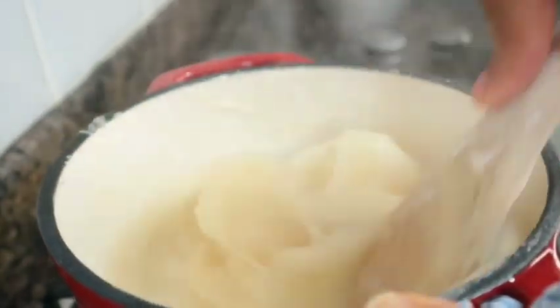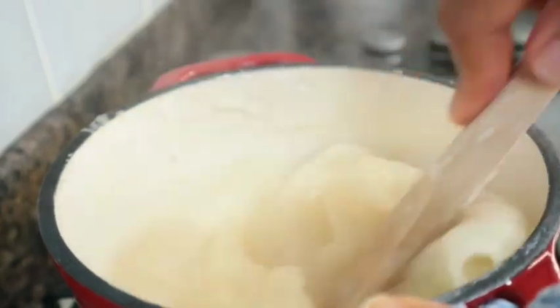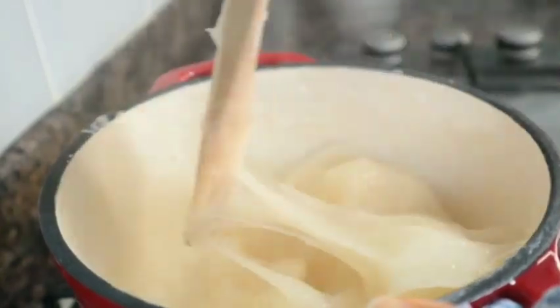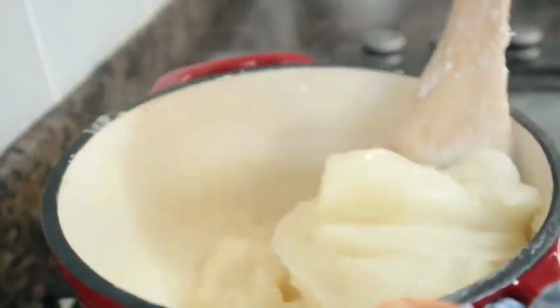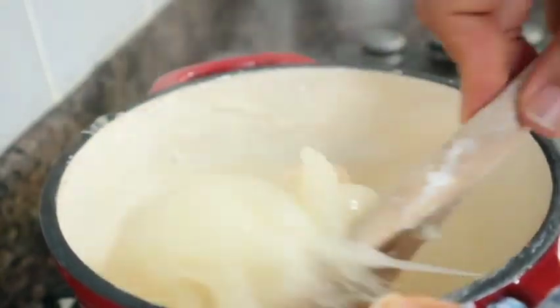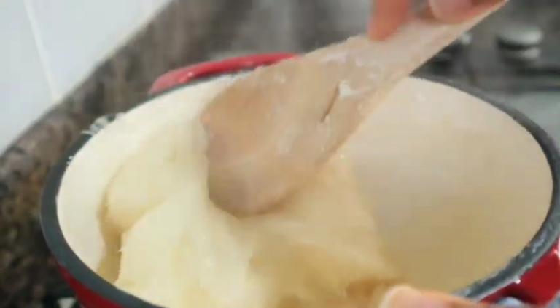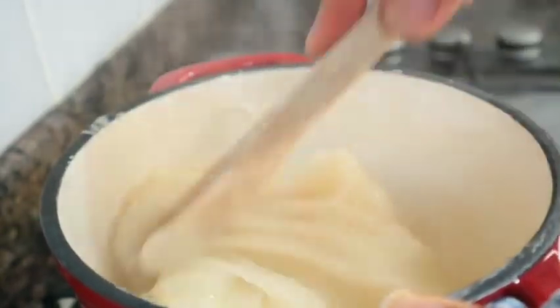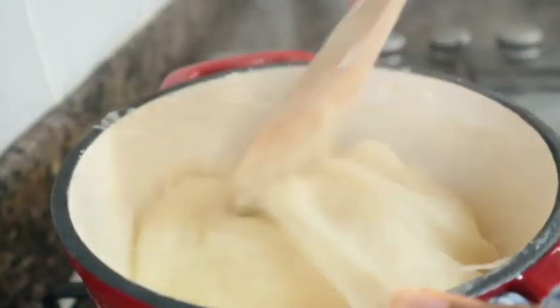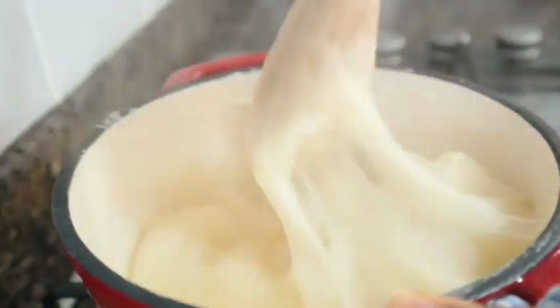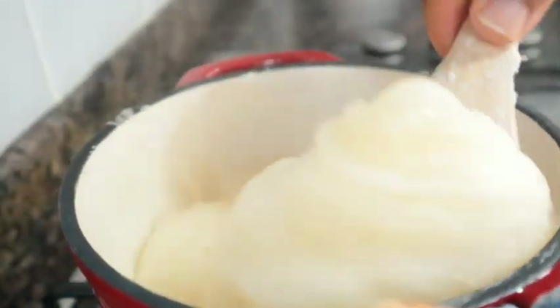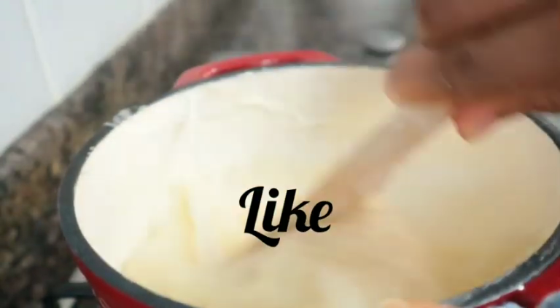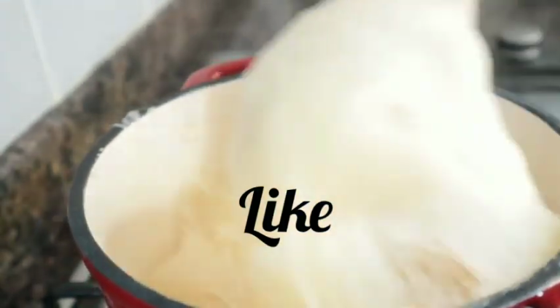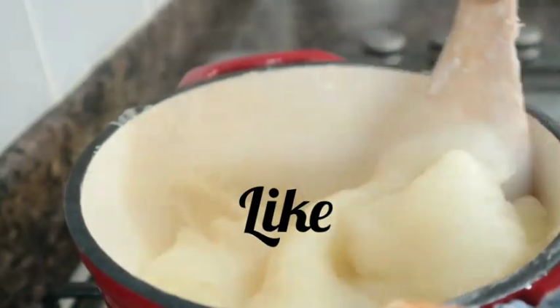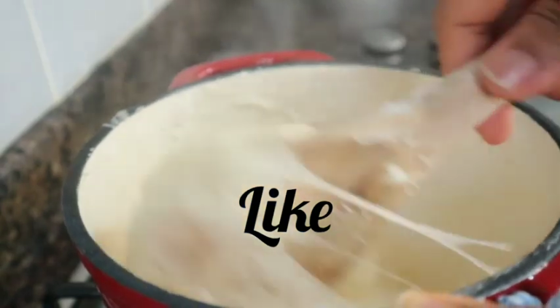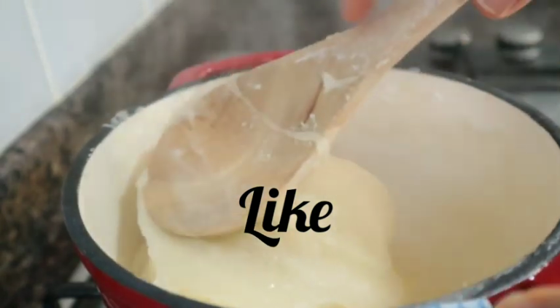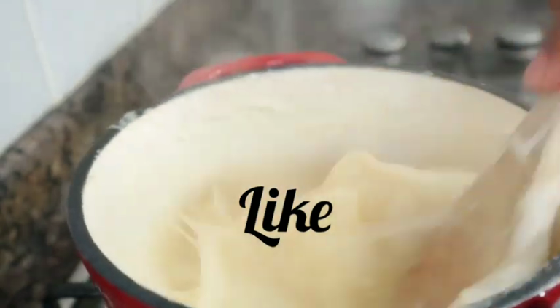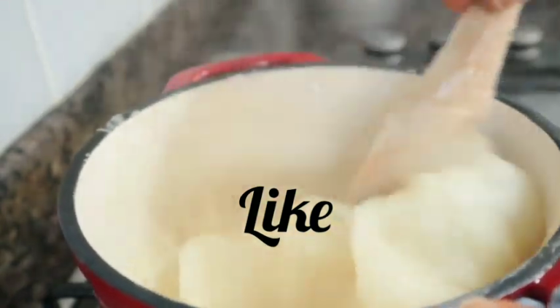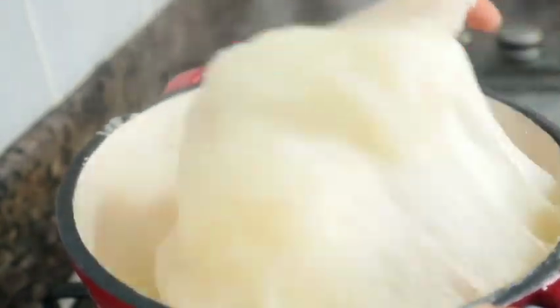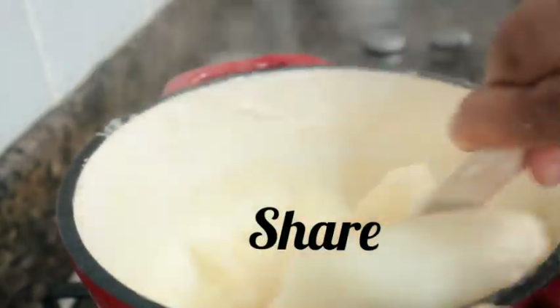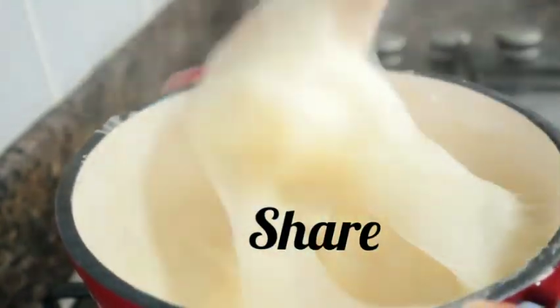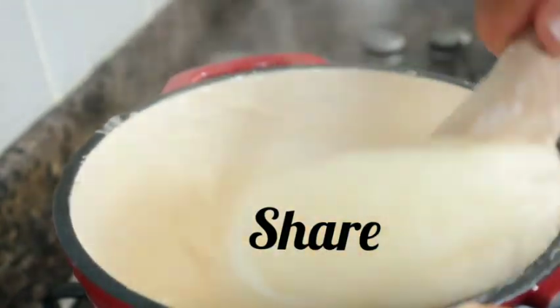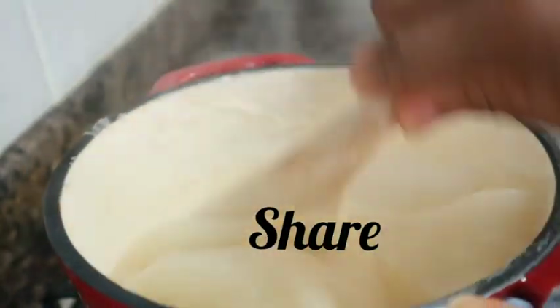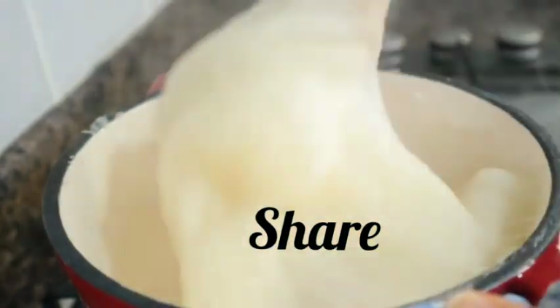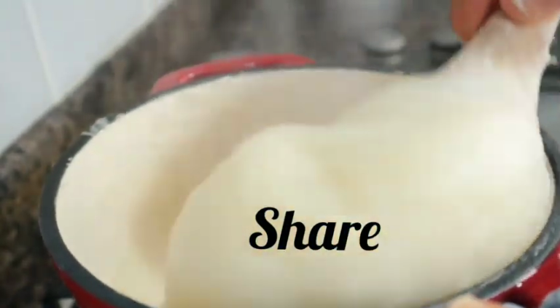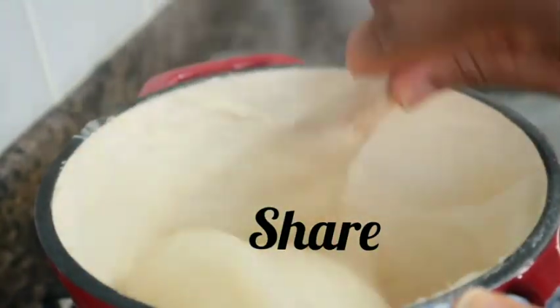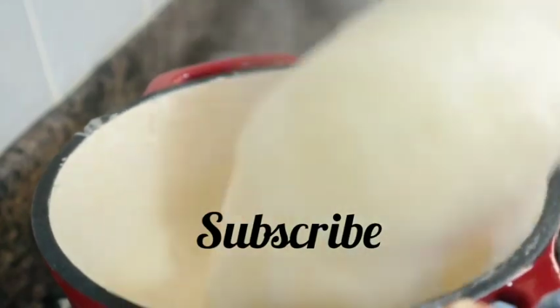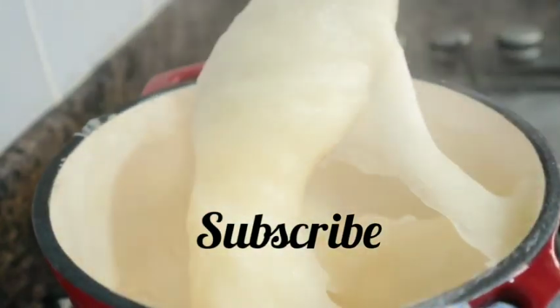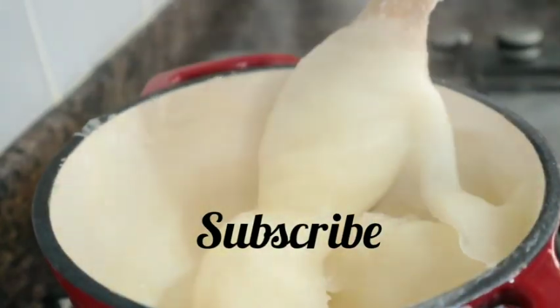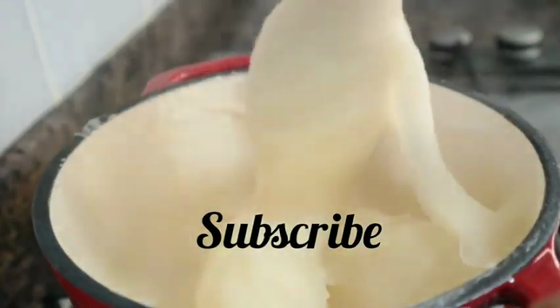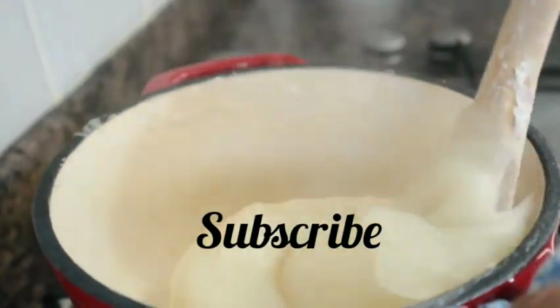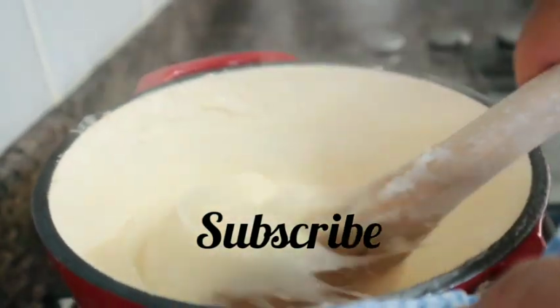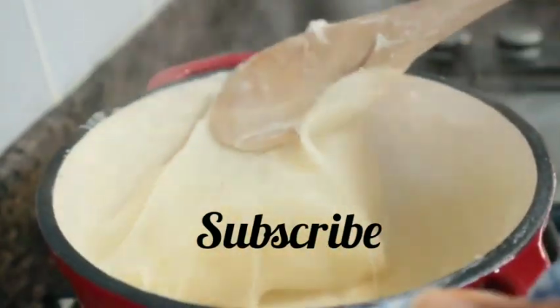So after 5 minutes, I just give it a stir again to make my fufu combine, in case there are any lumps in it.